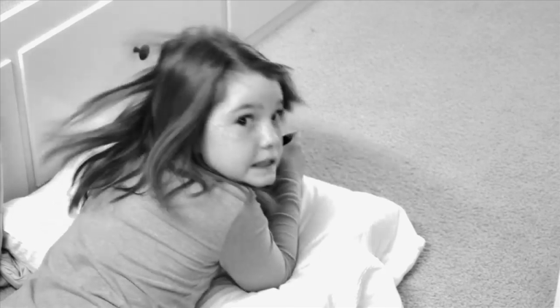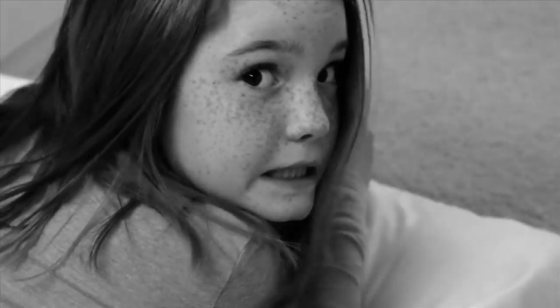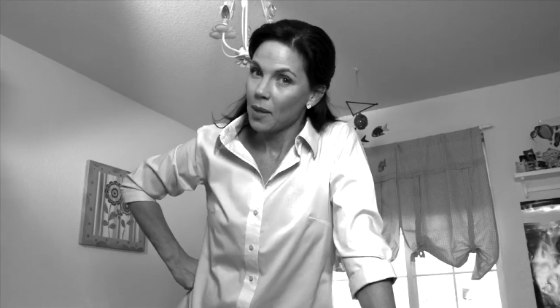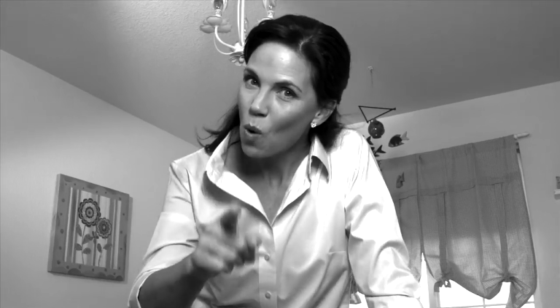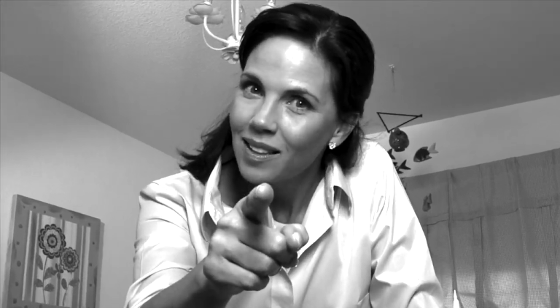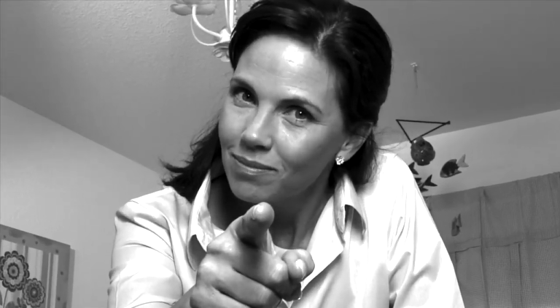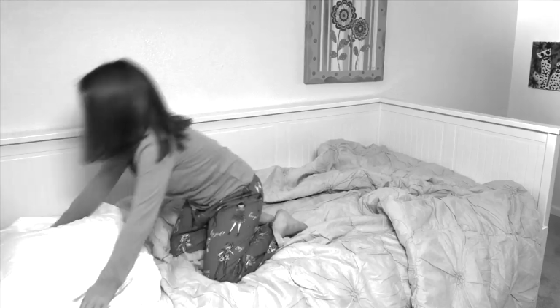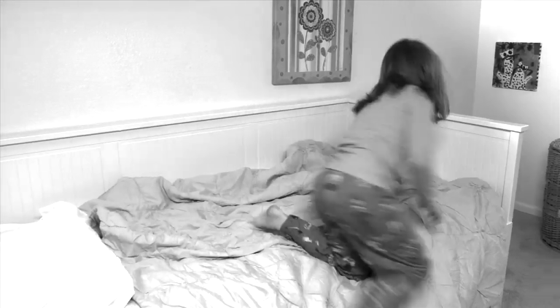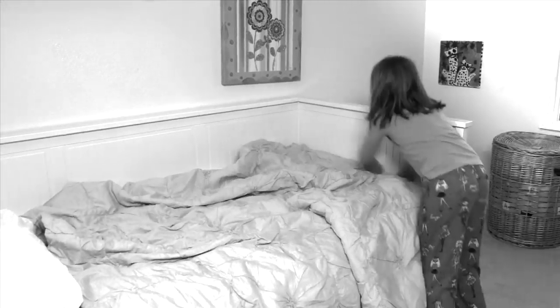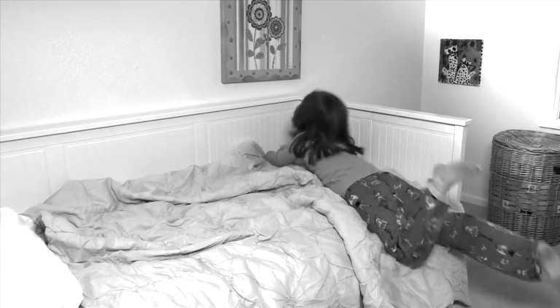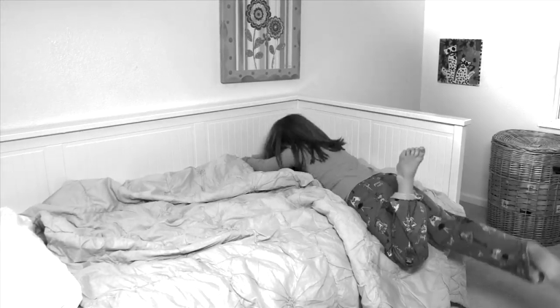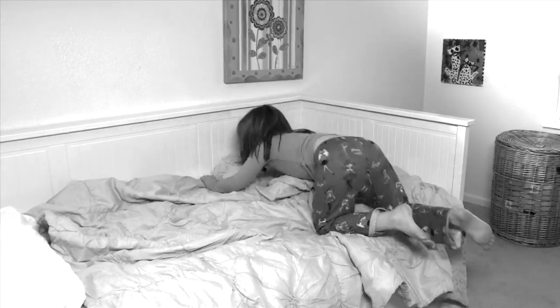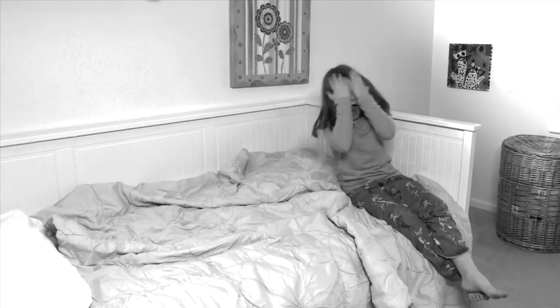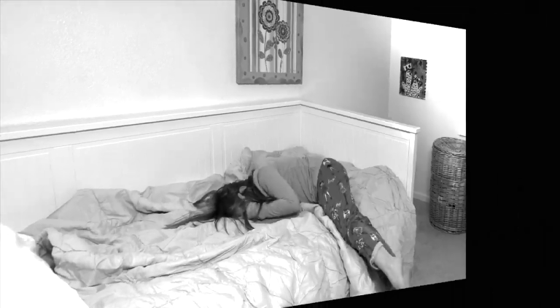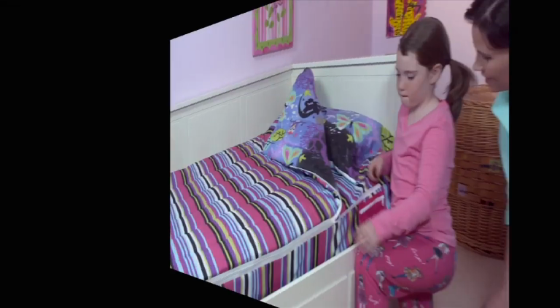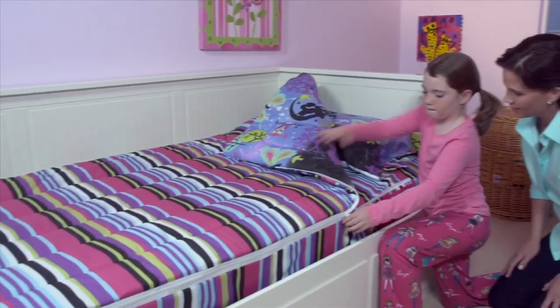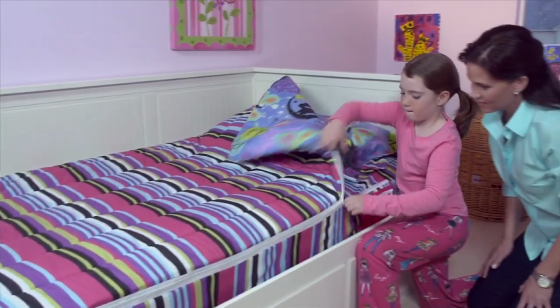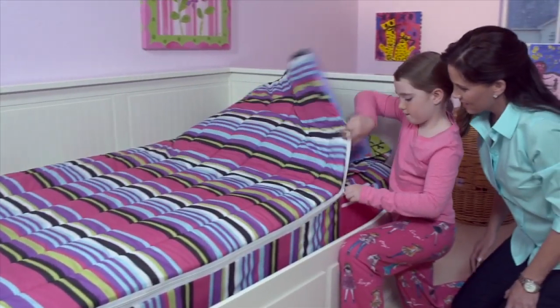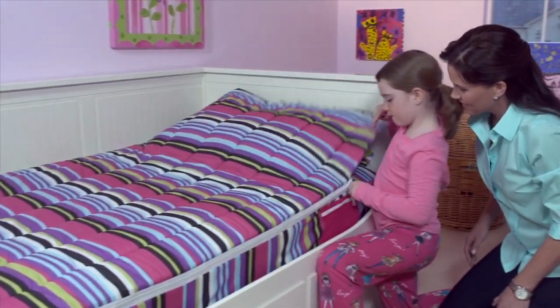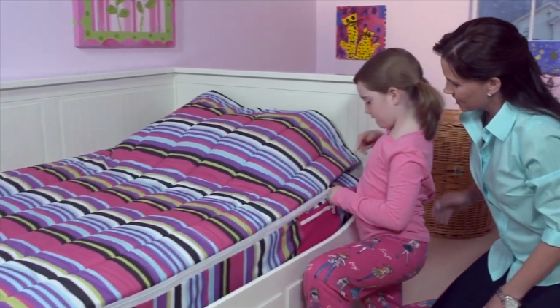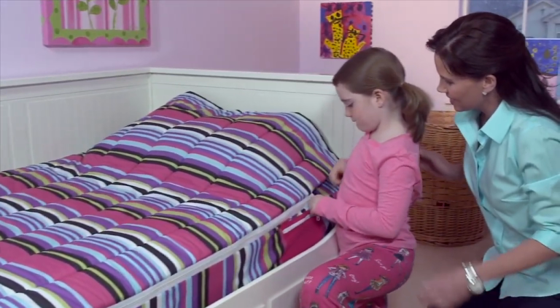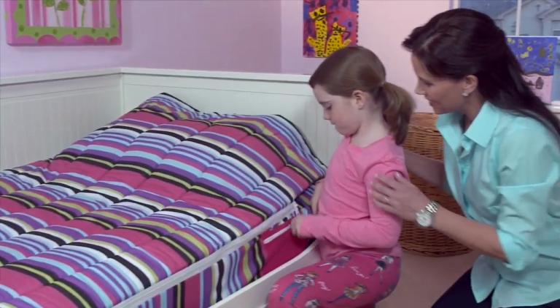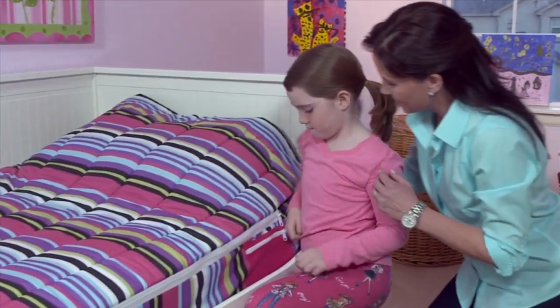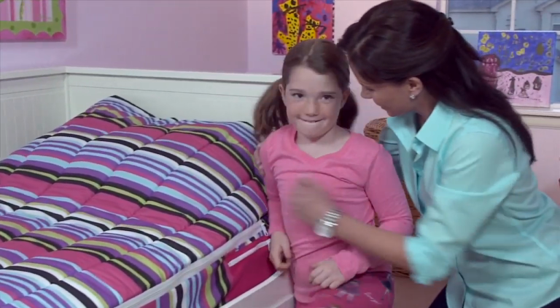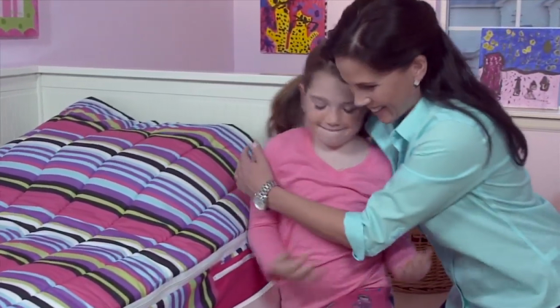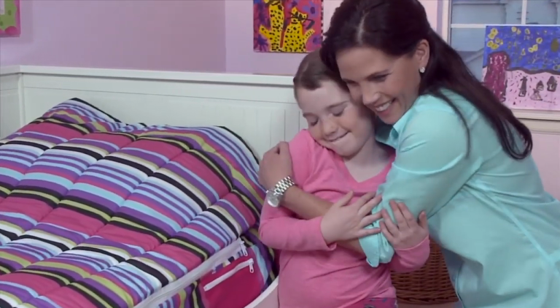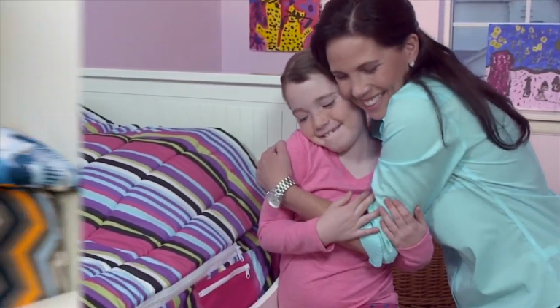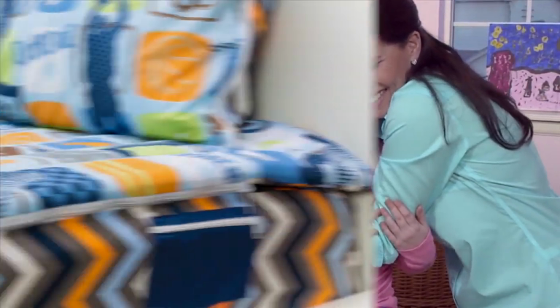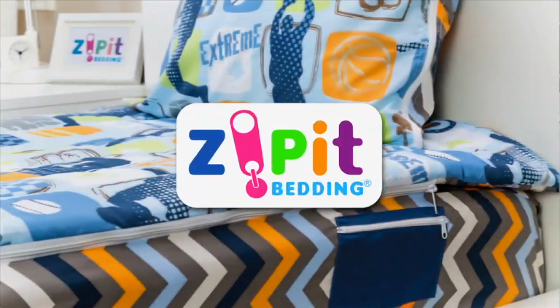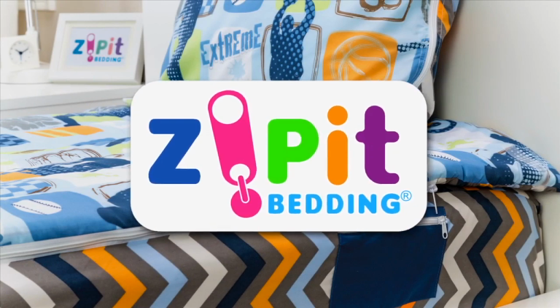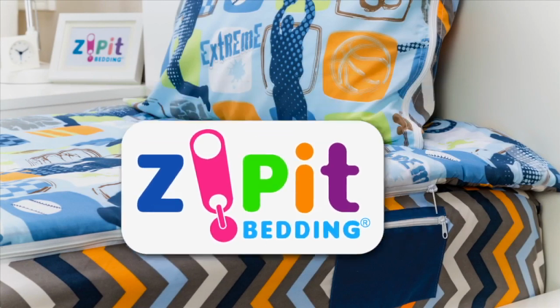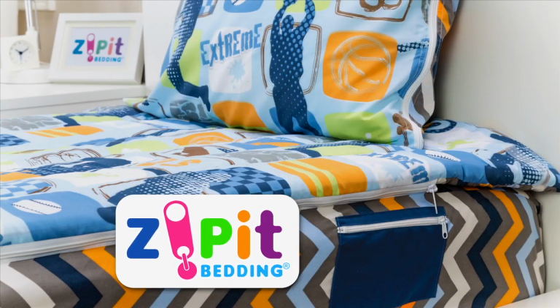Mom always says make your bed, but it's too hard, so you just skip it. Finally, there's a way to make mom happy, because the cool kids know how to zip it! Introducing Zip It Bedding!